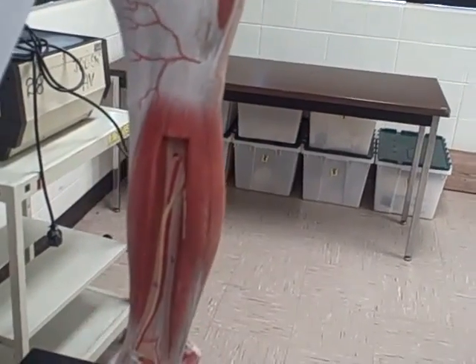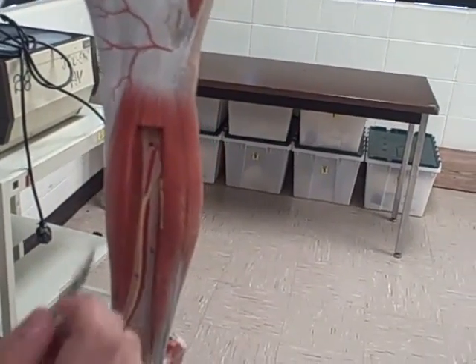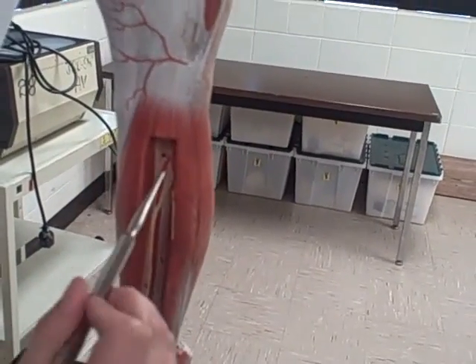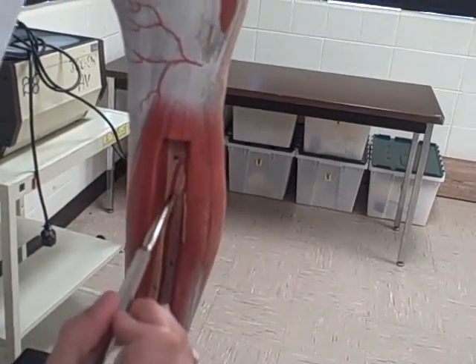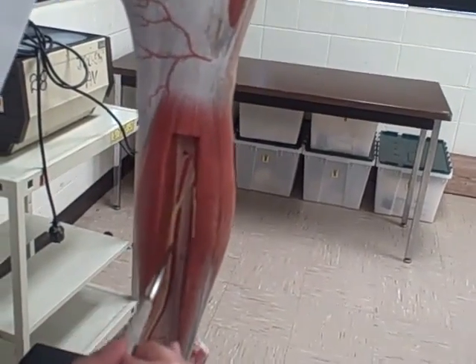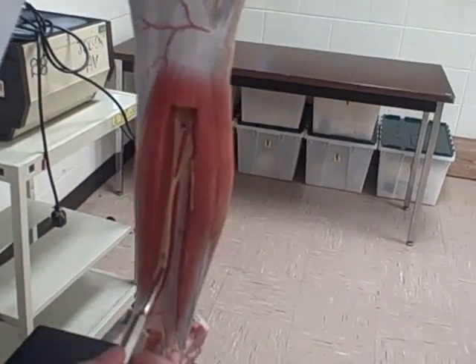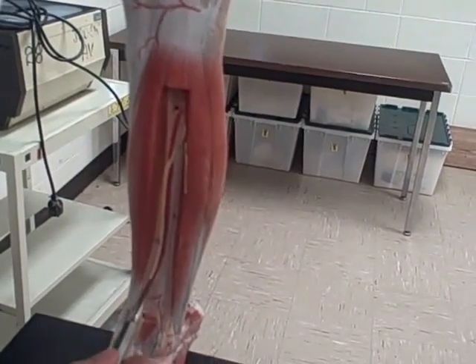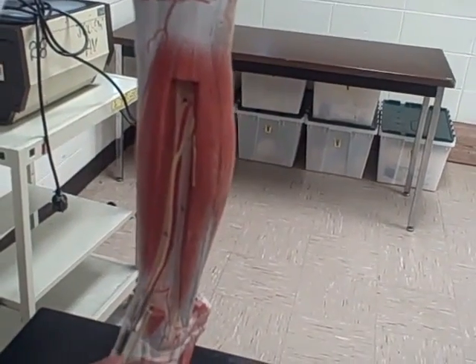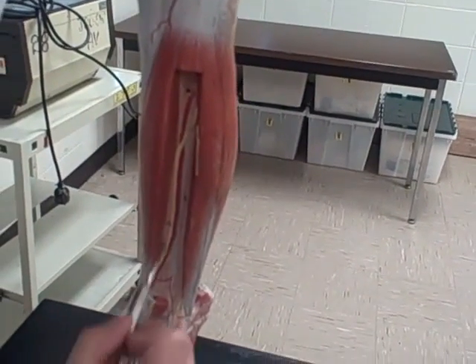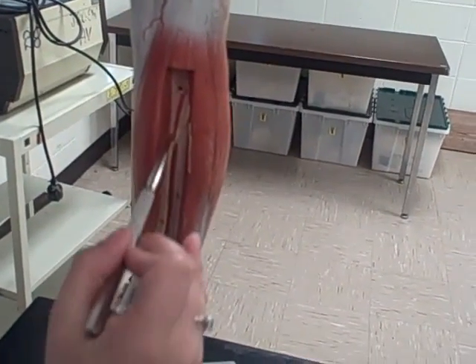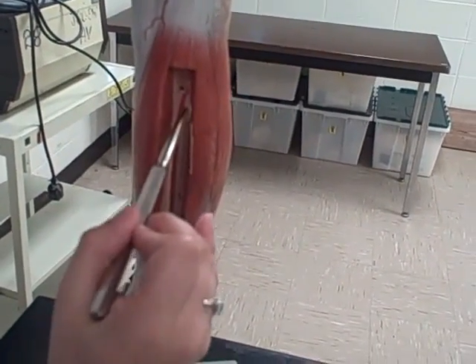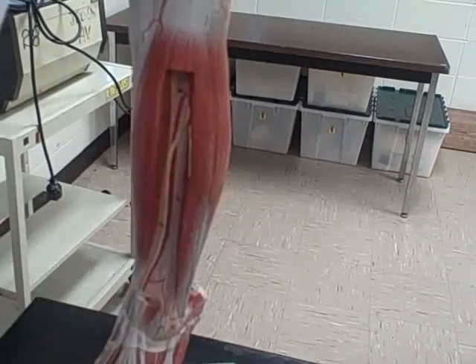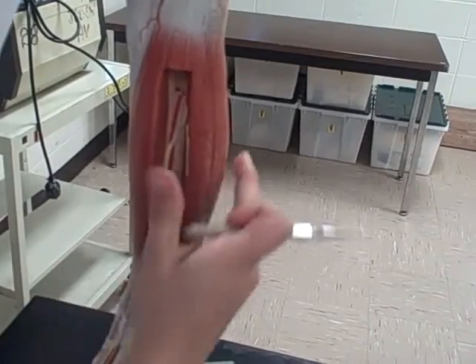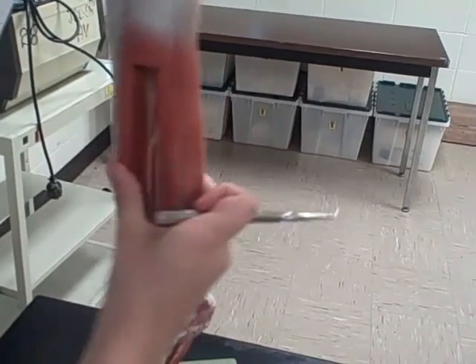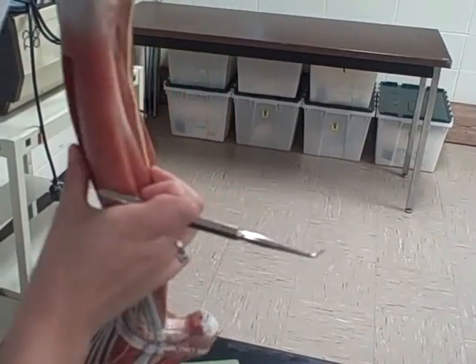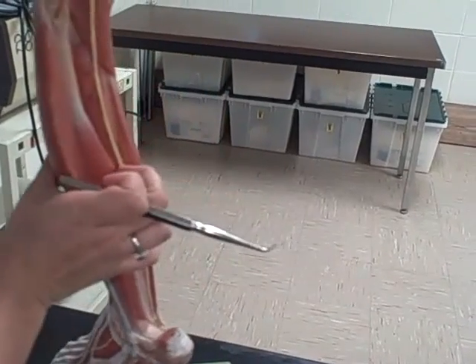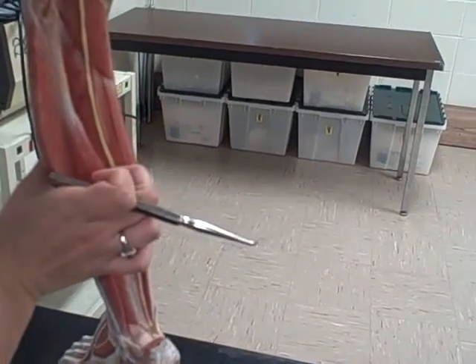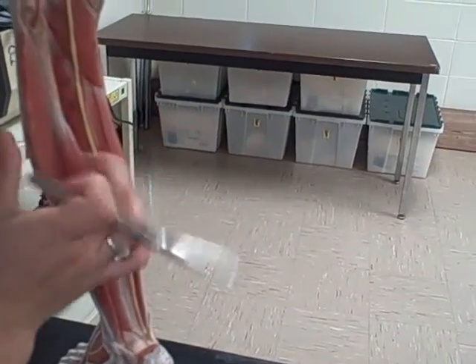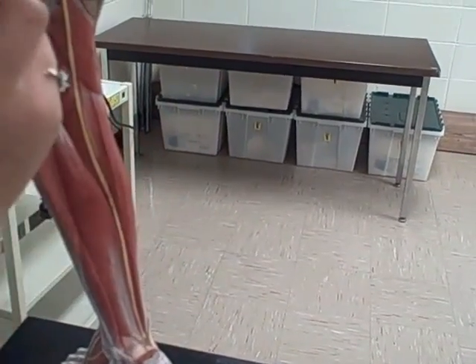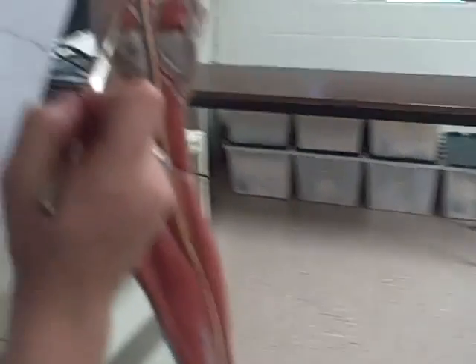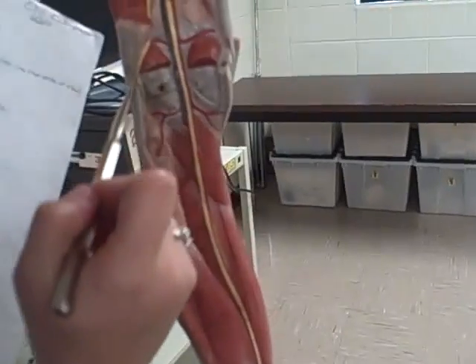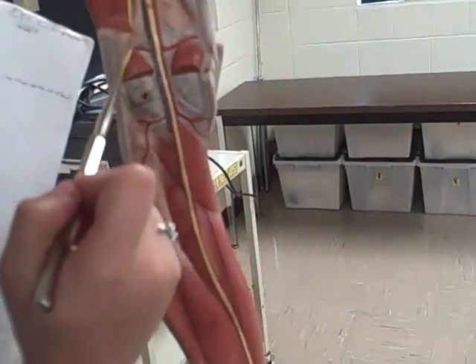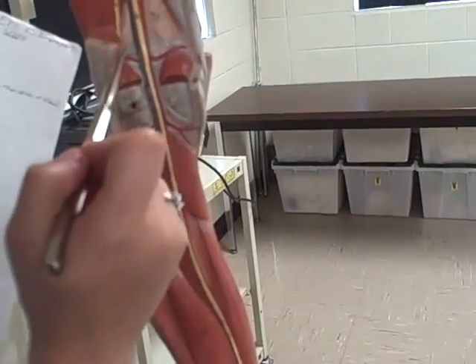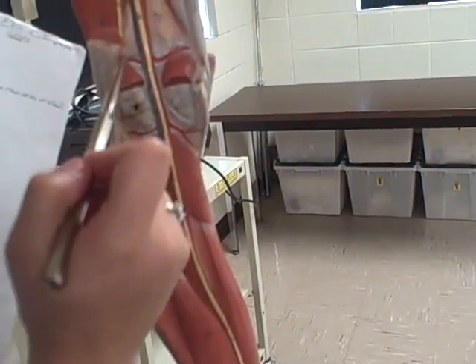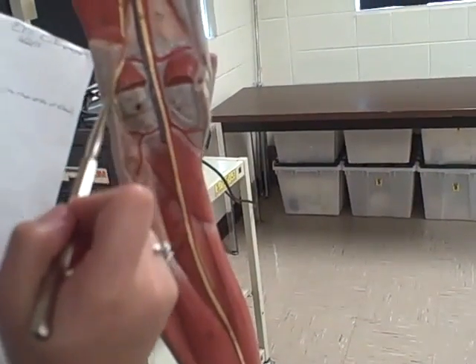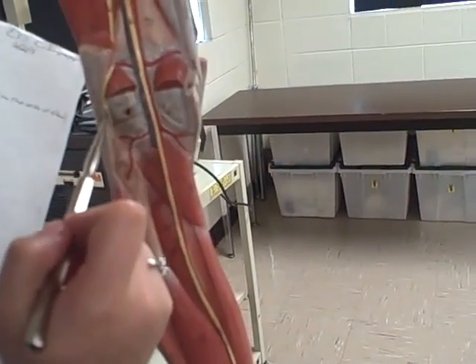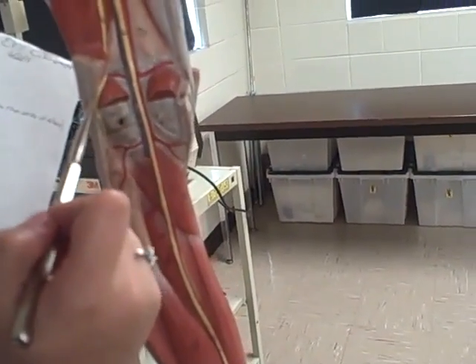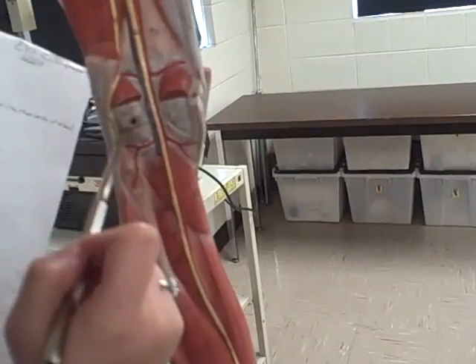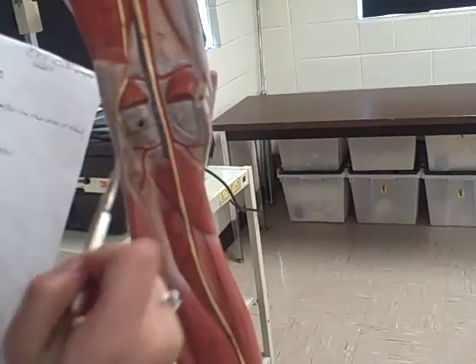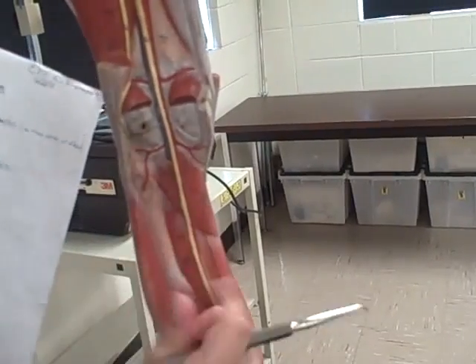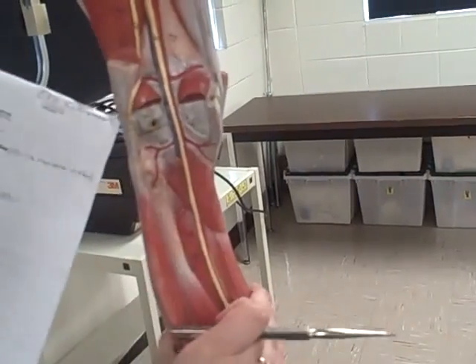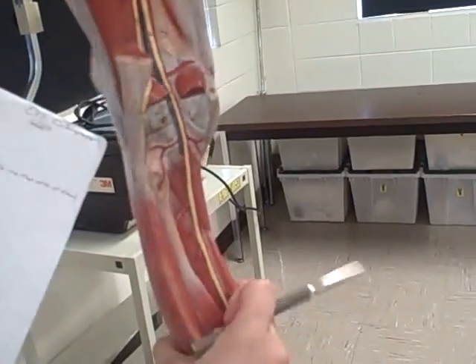Here you have the fibular. And you can also find the fibular right here, once it comes past the knee.